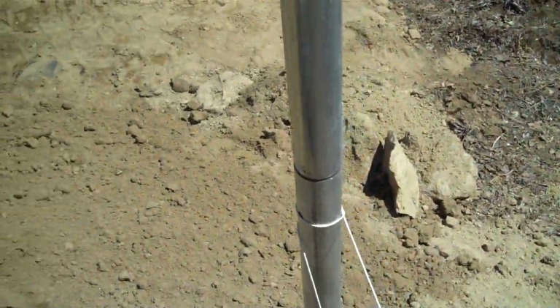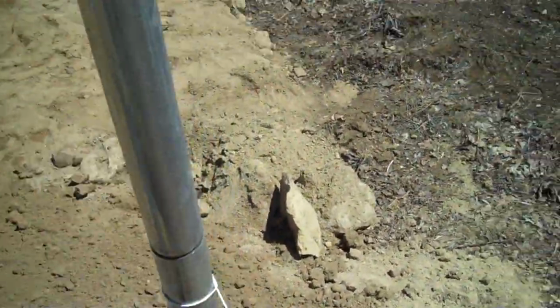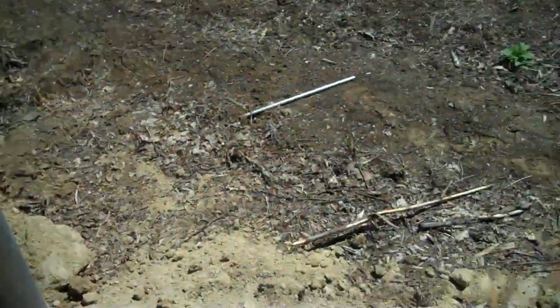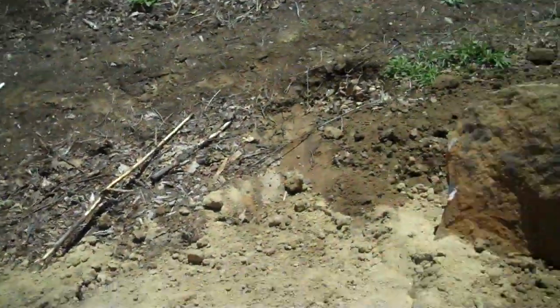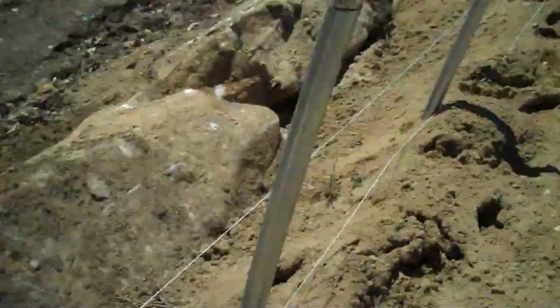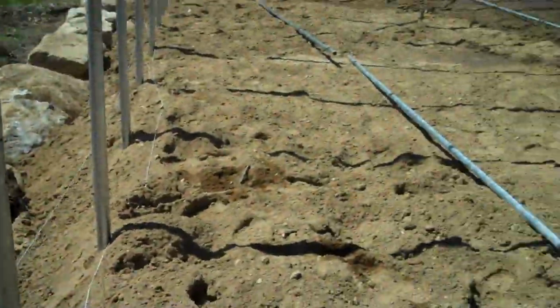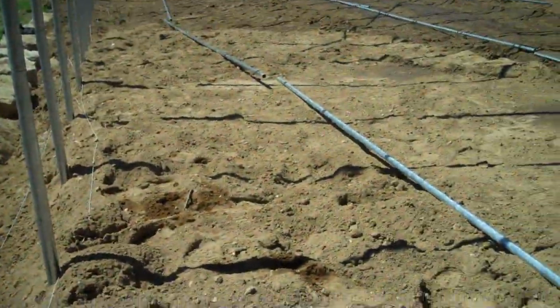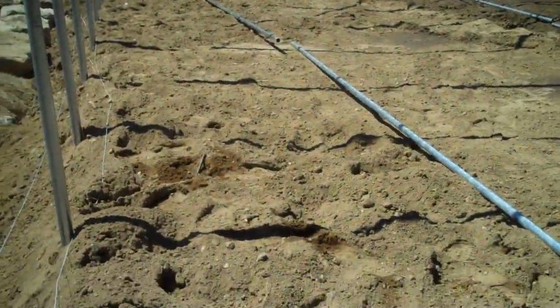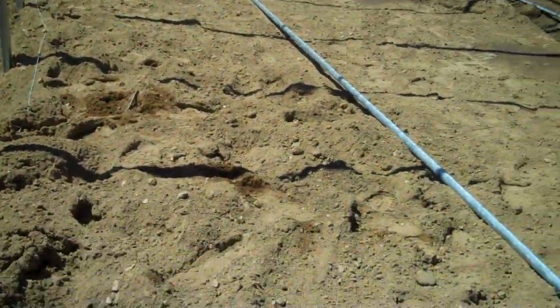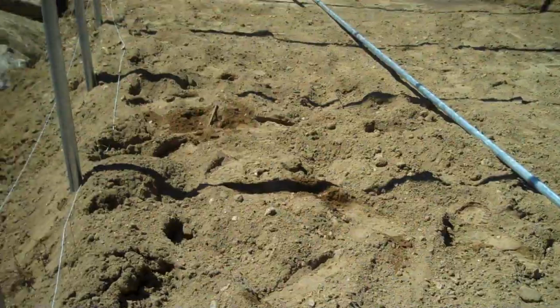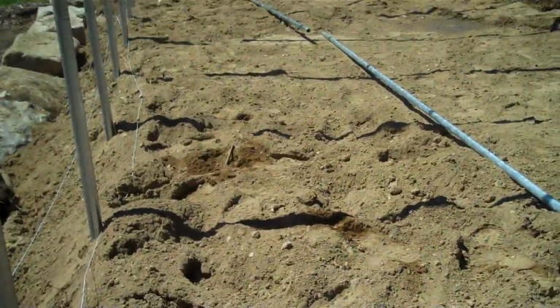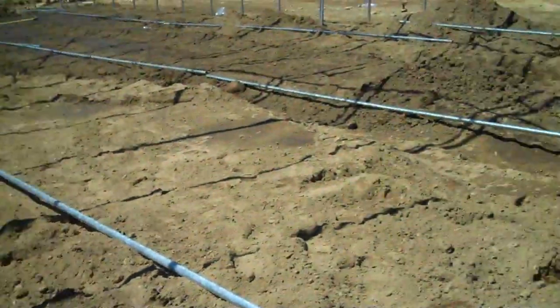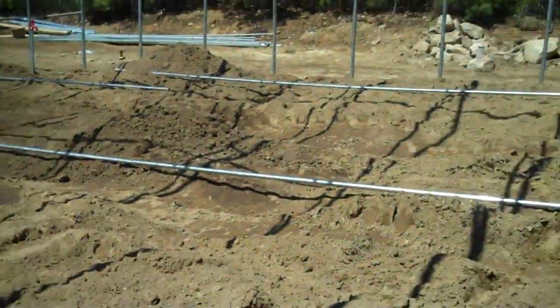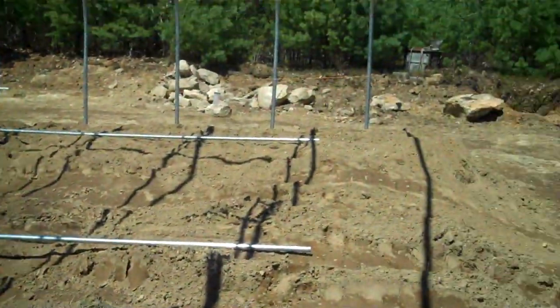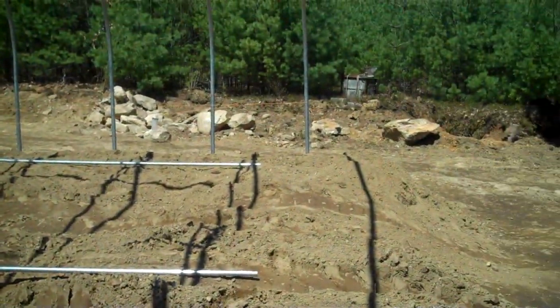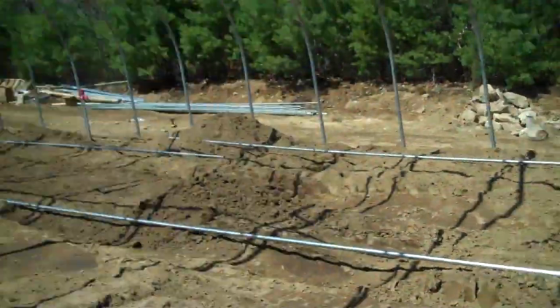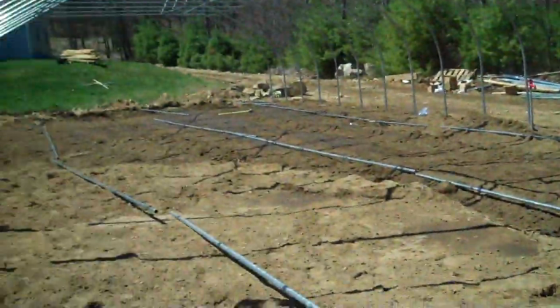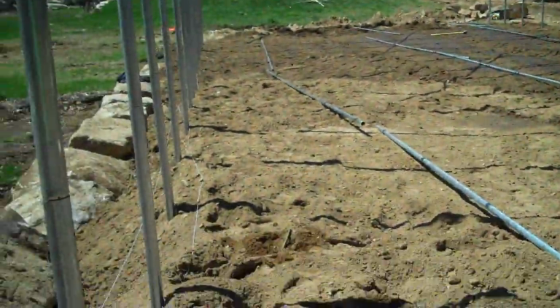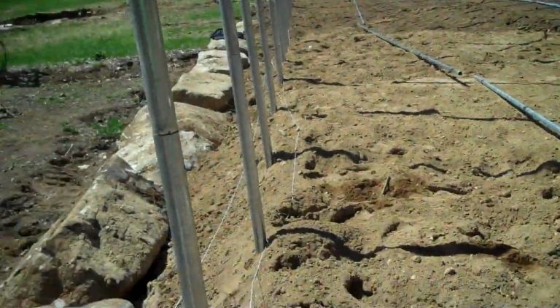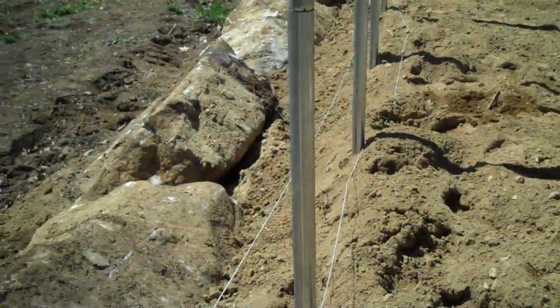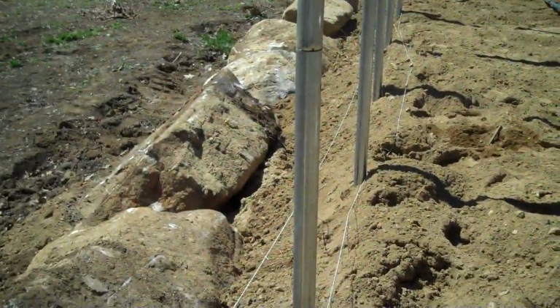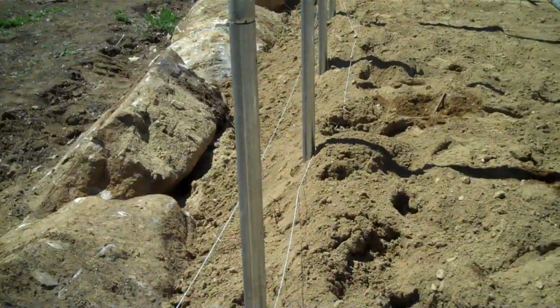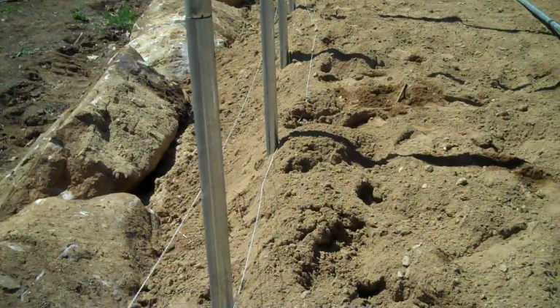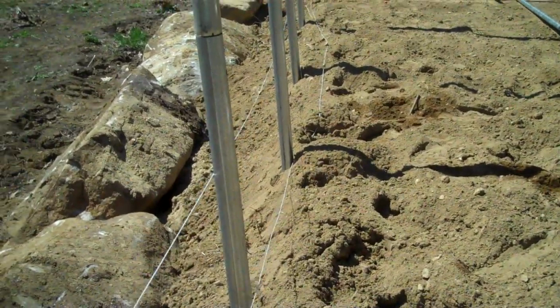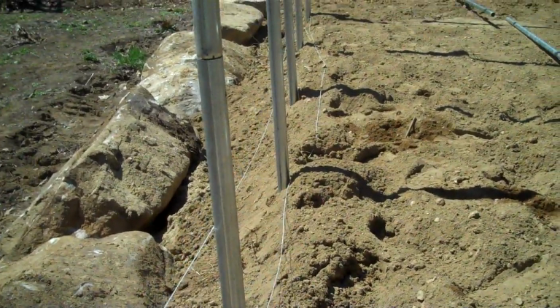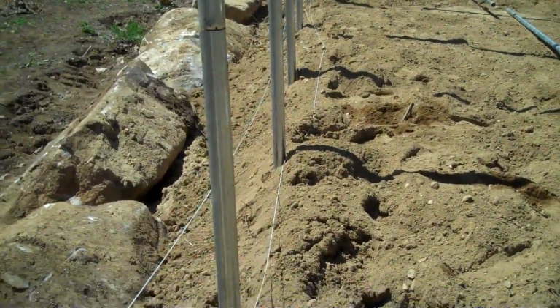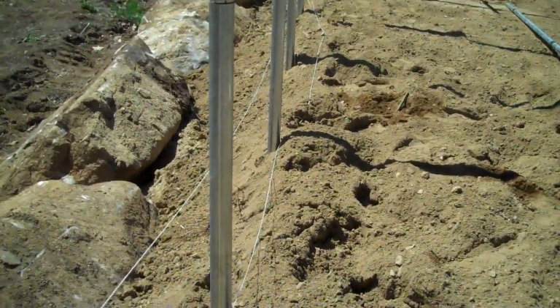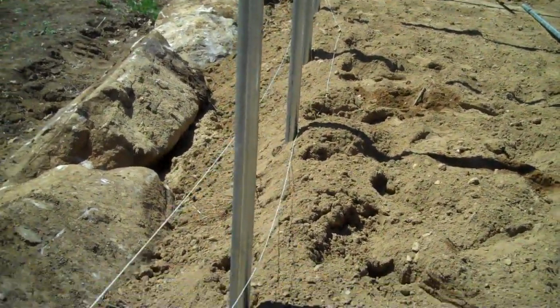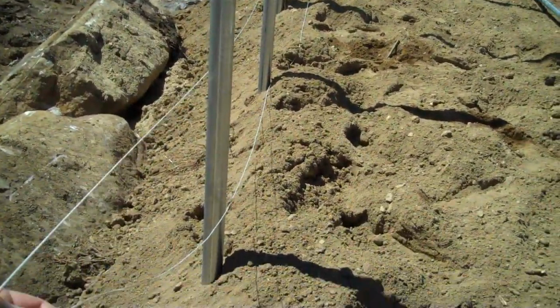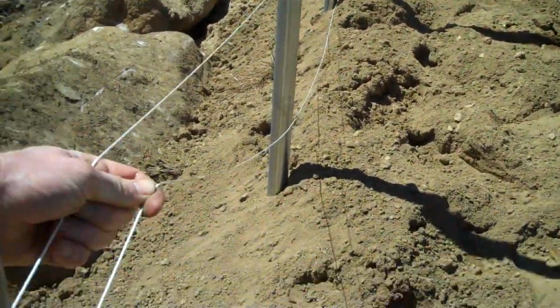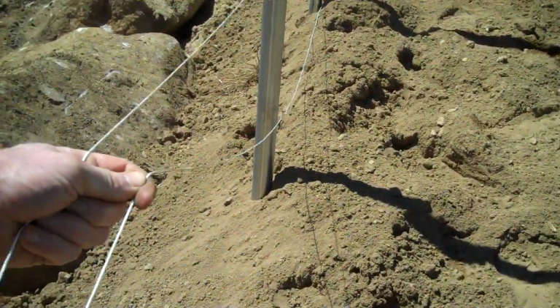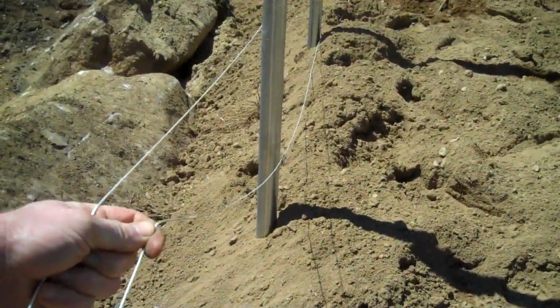The first thing we did was get a level on this. We set our four corner posts, put a transit on it, and they're perfectly level and plumb.